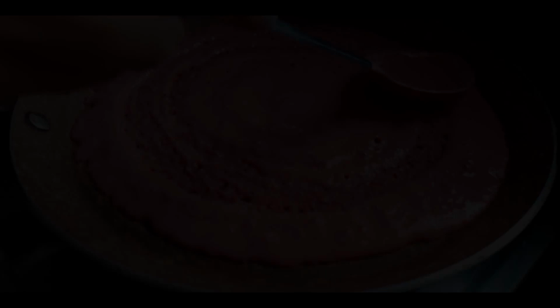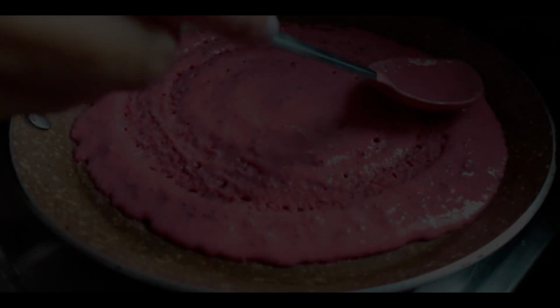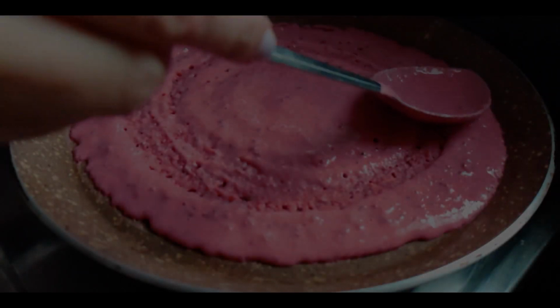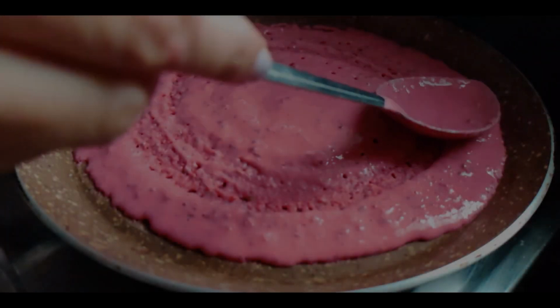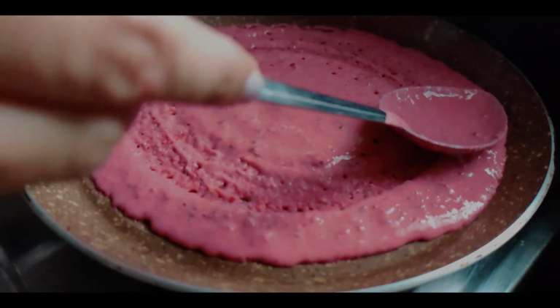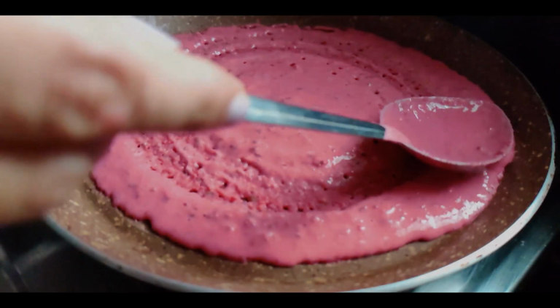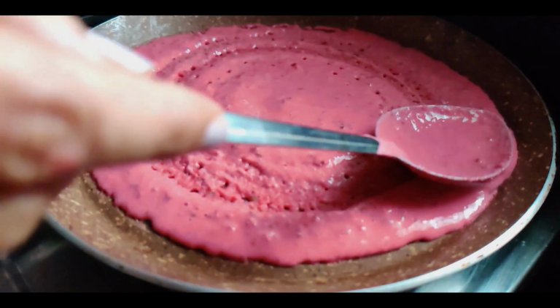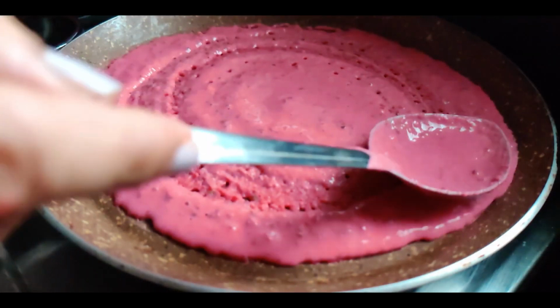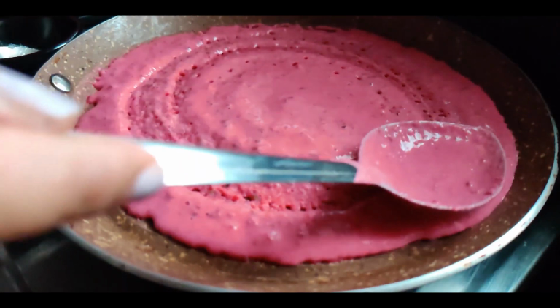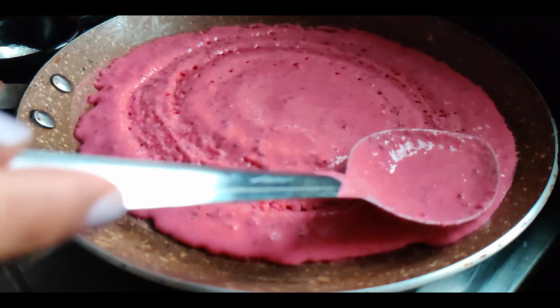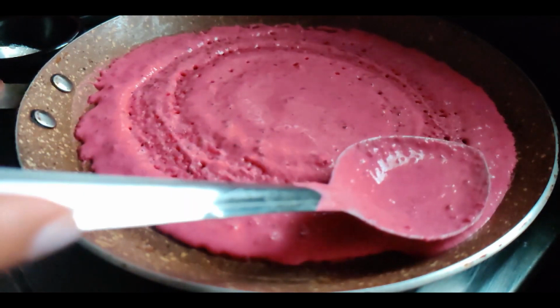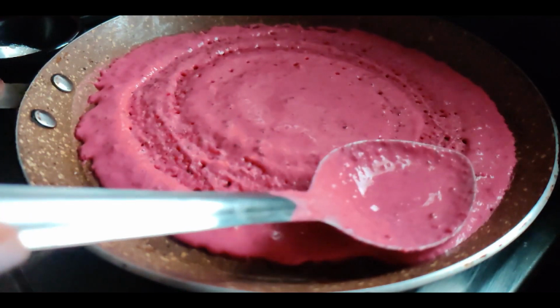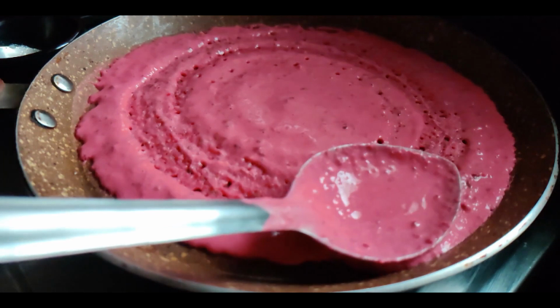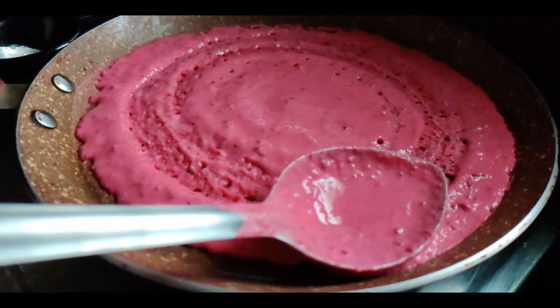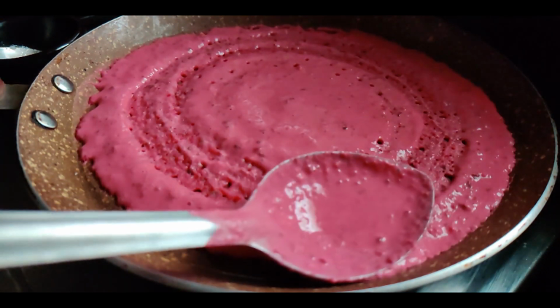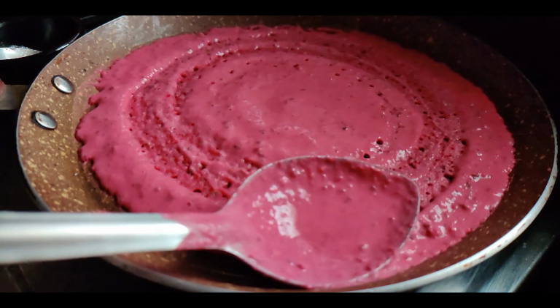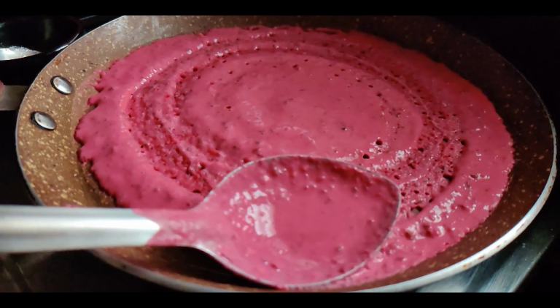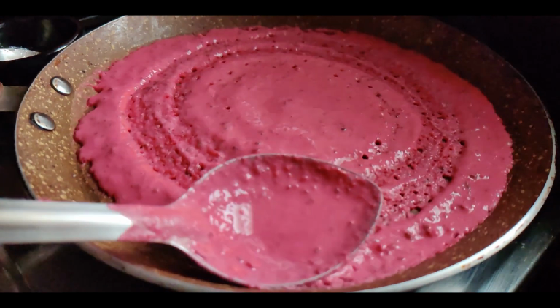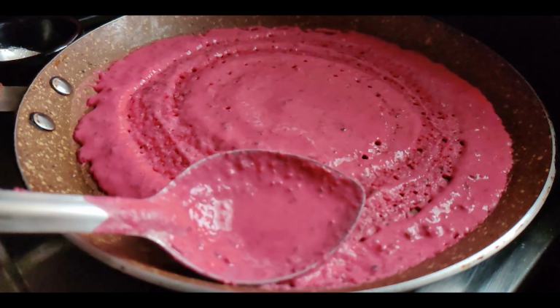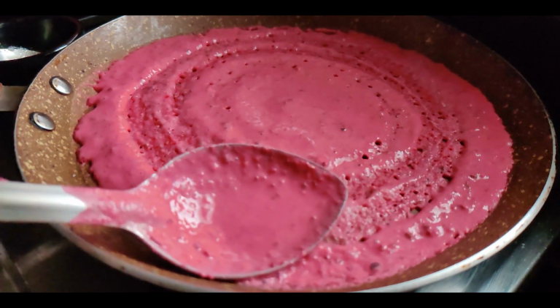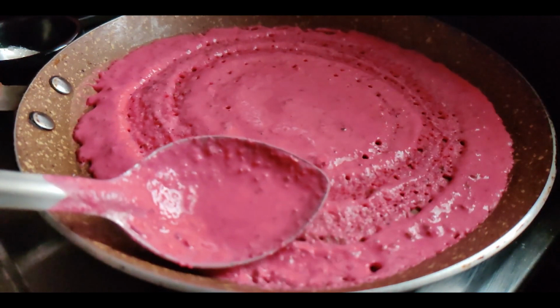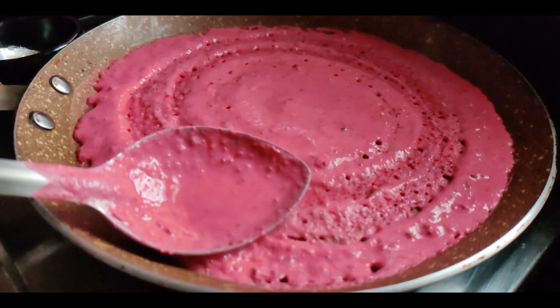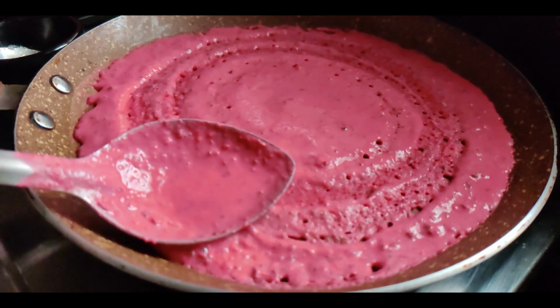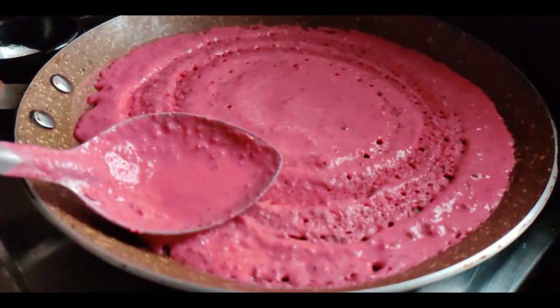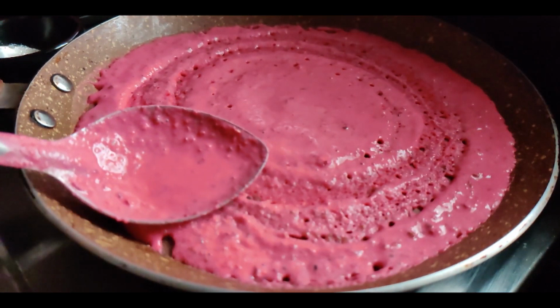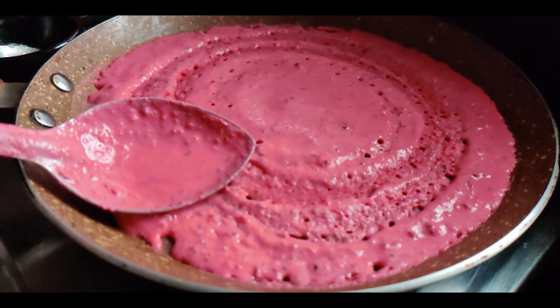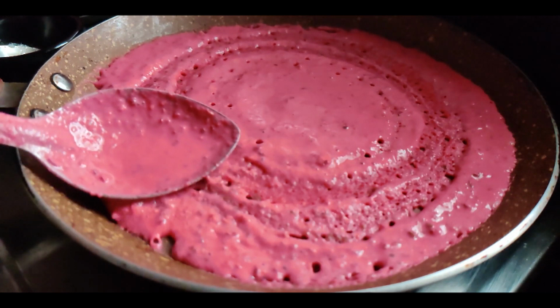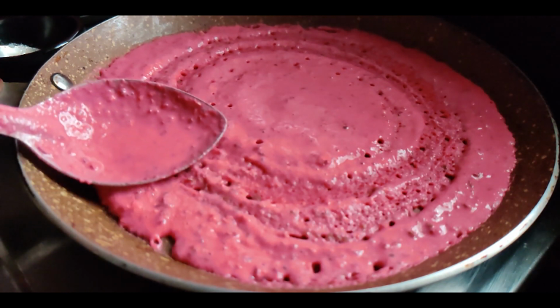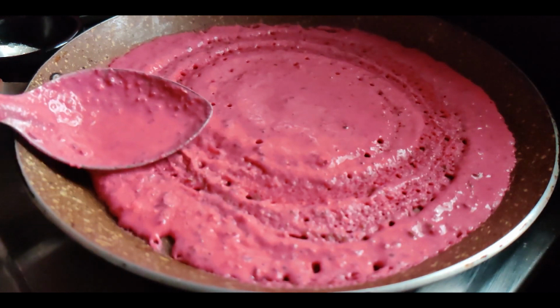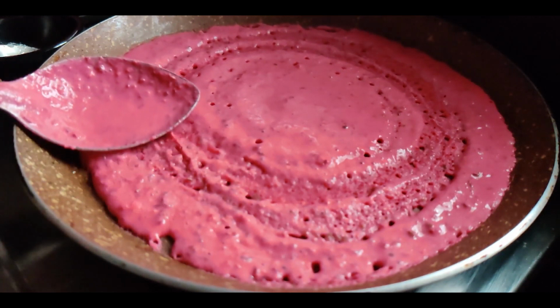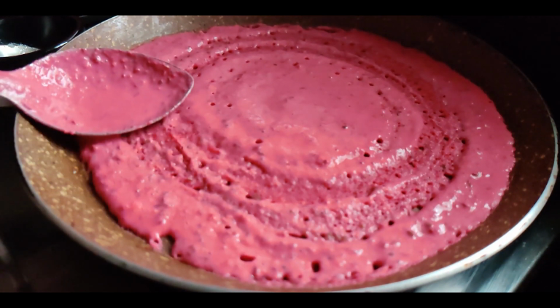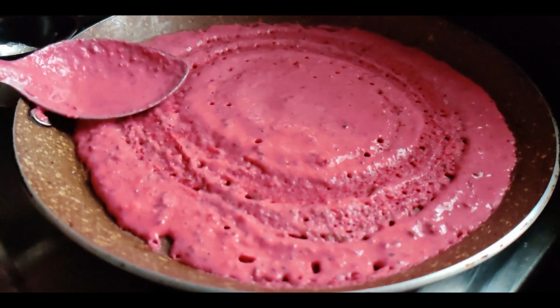For all the dosa lovers out there, we are taking the dosa to the next level and making it much more nutritious. And yes, our dosa is red in color. Curious? Great! Welcome to our channel, let's get started.